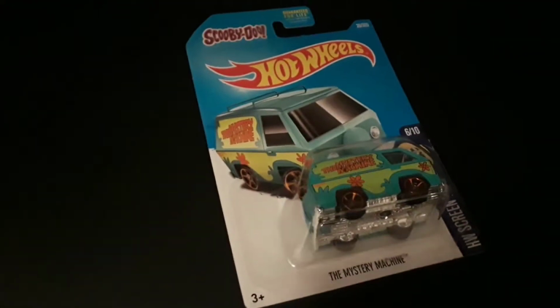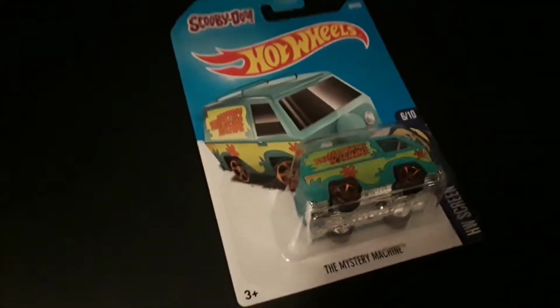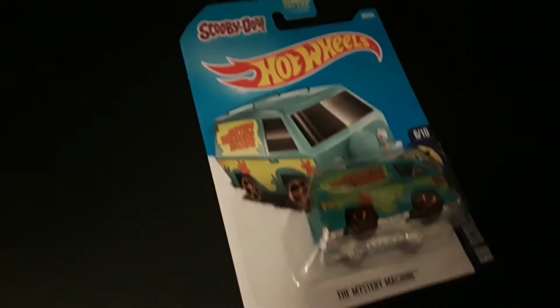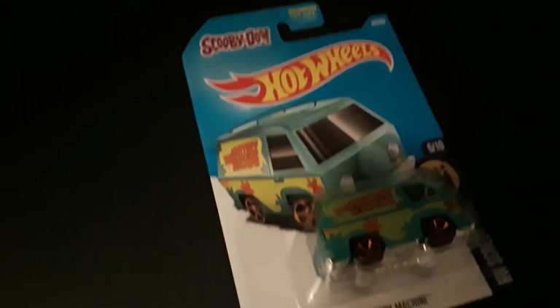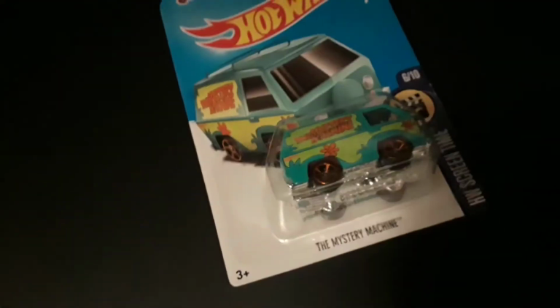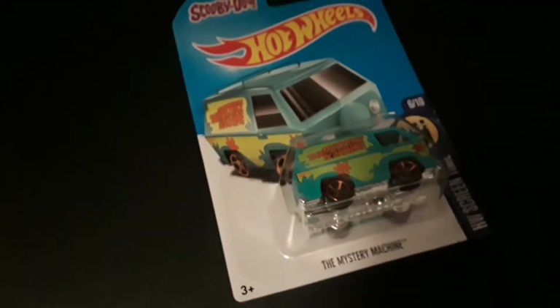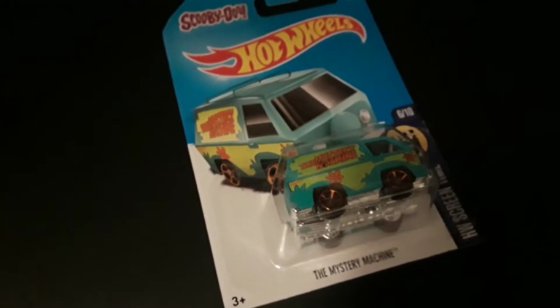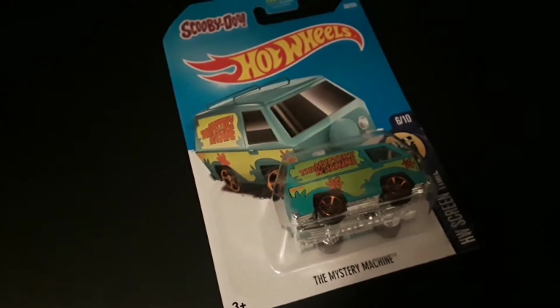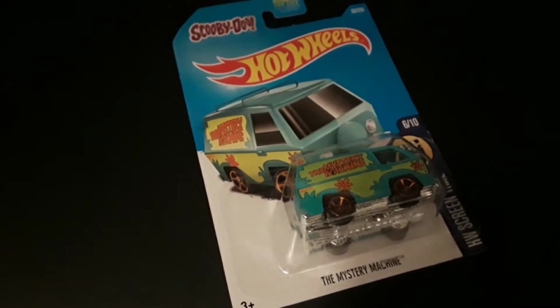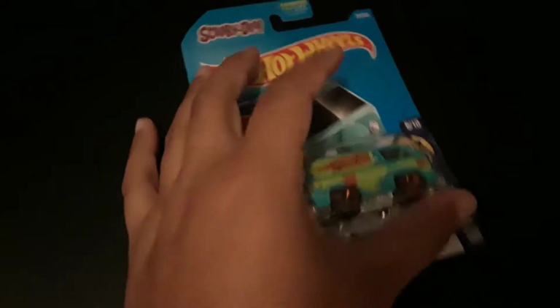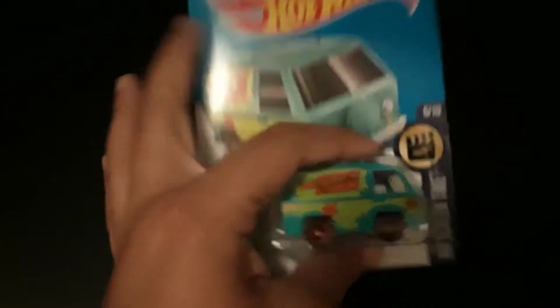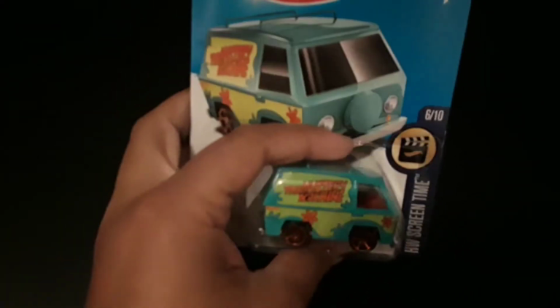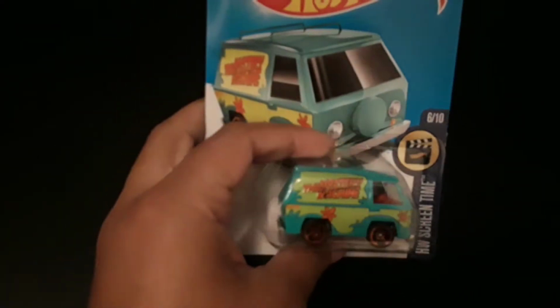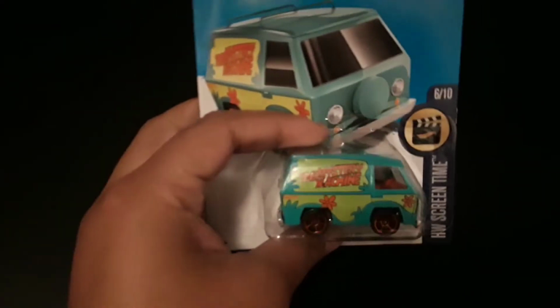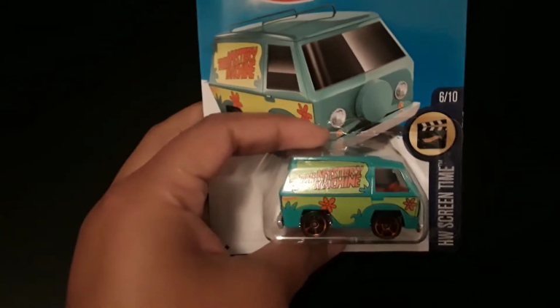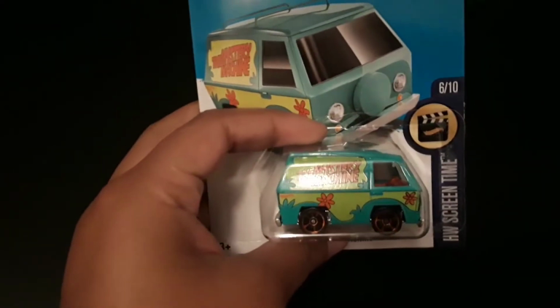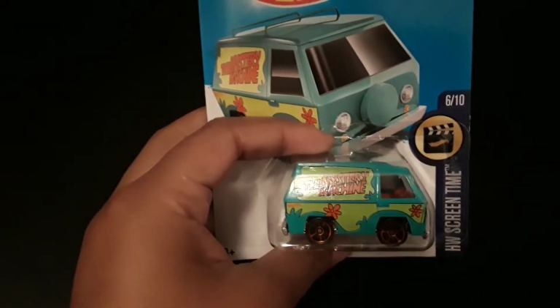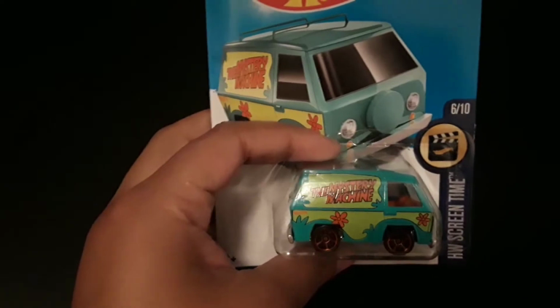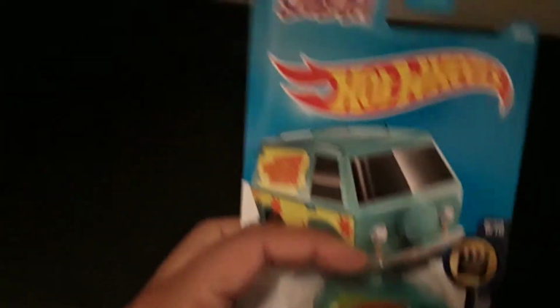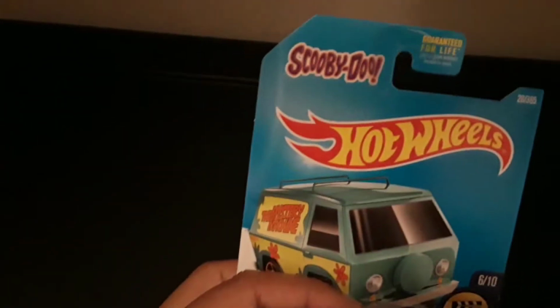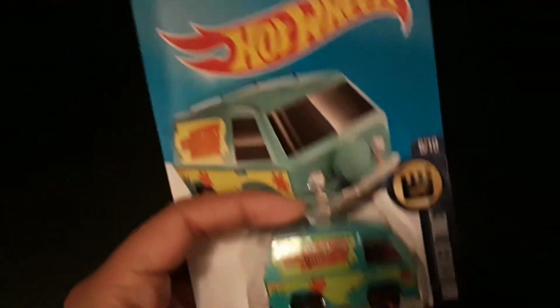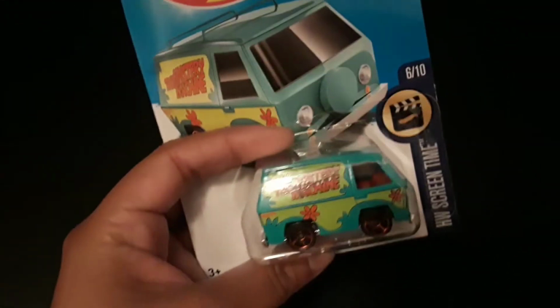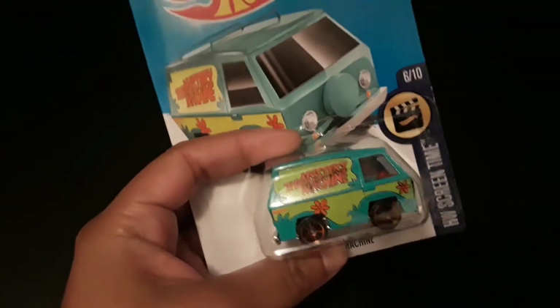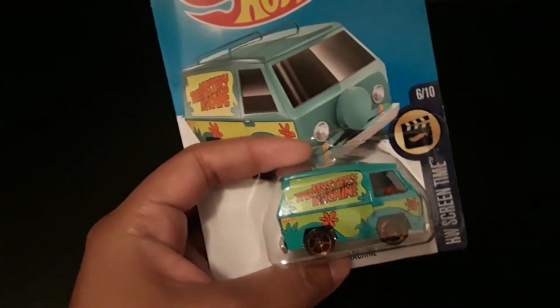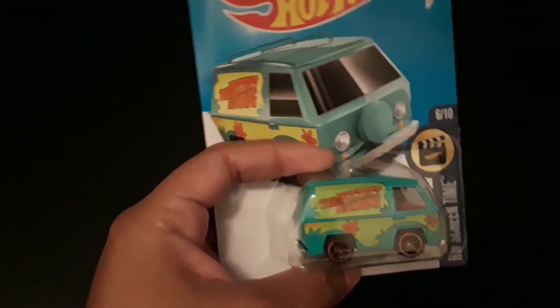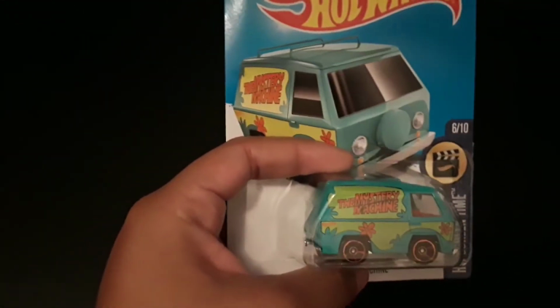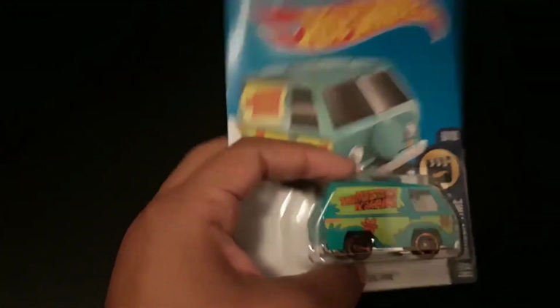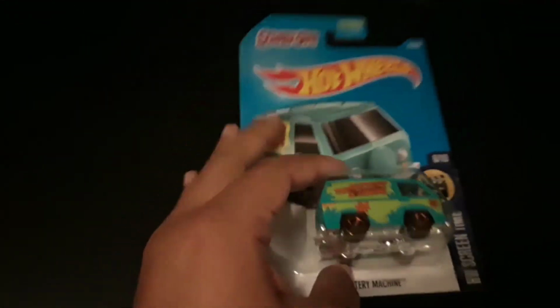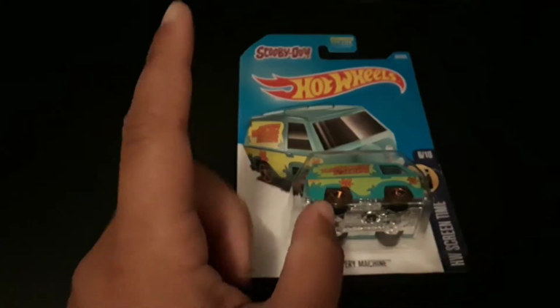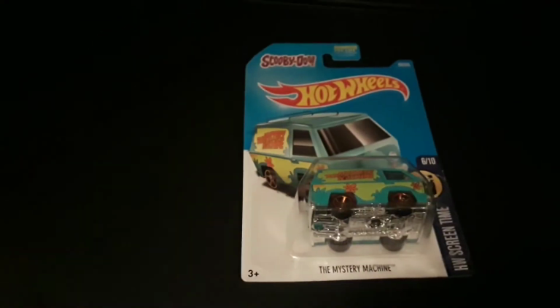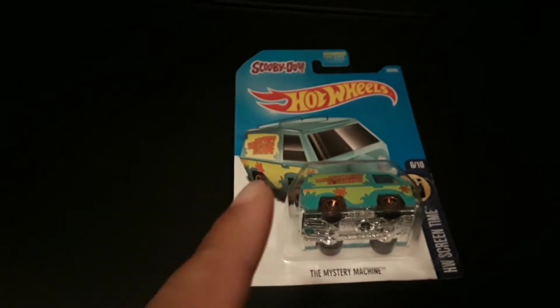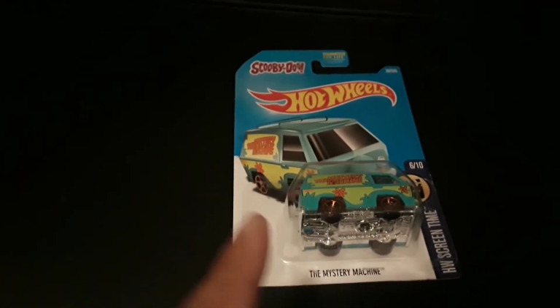I'm pretty sure there are some expensive ones, but I just think this is neat. I do want to take it out of the package, but then I don't, because I want to collect them — I think they're pretty neat in the package. Alright guys, hit that subscribe button.